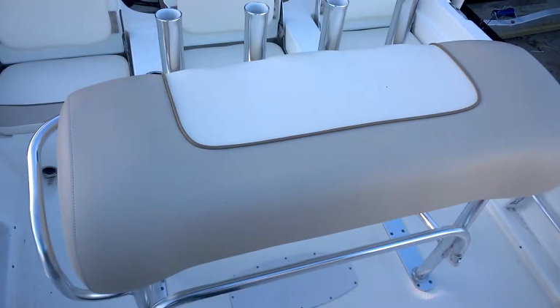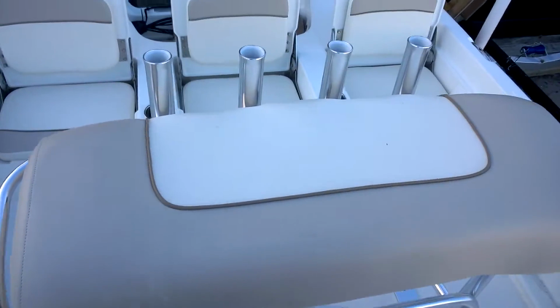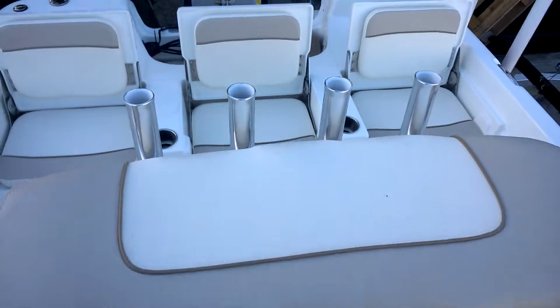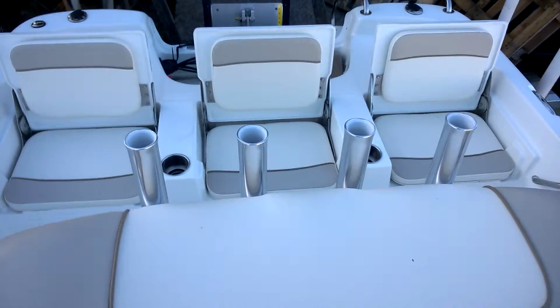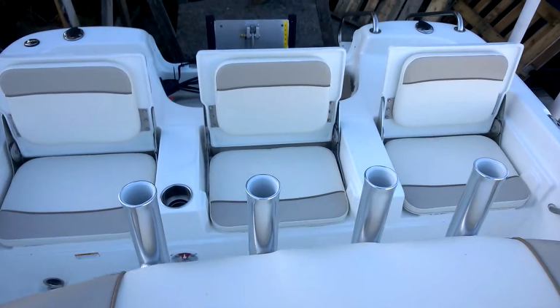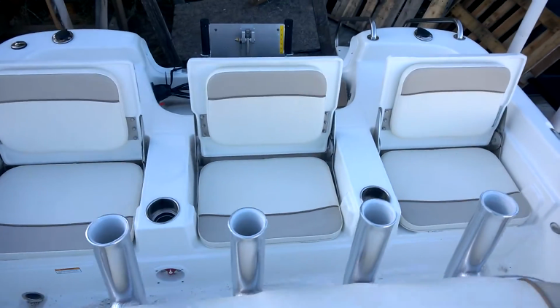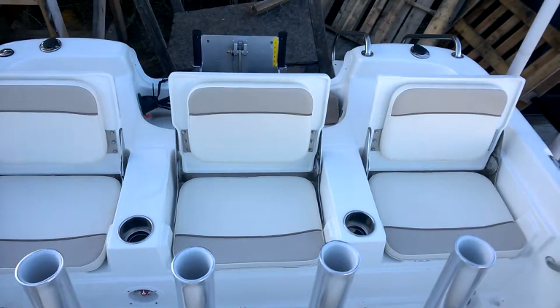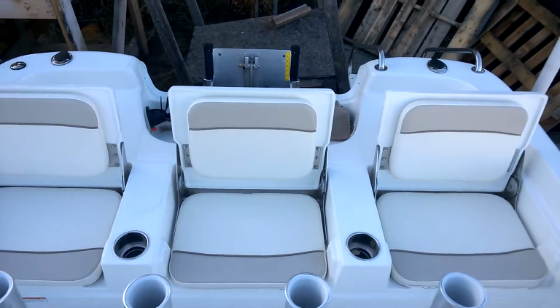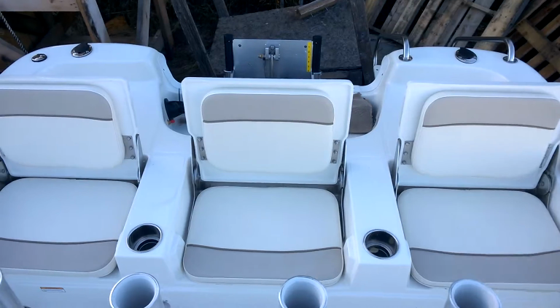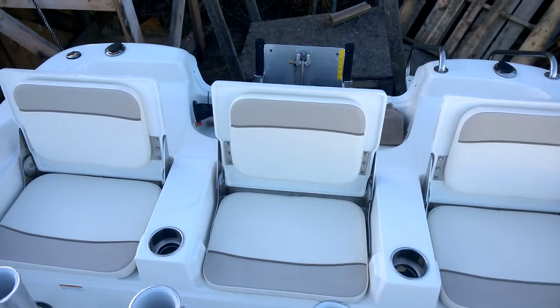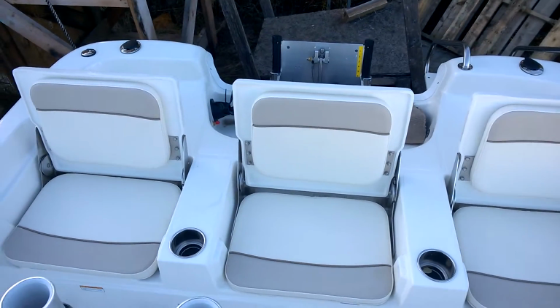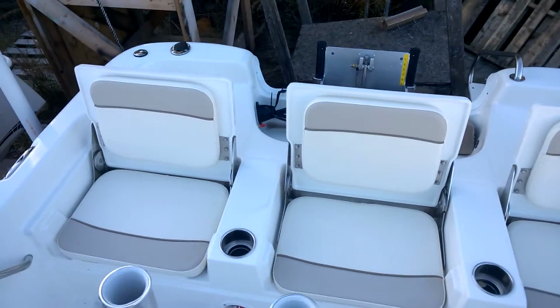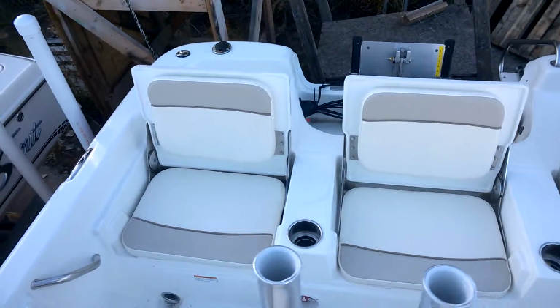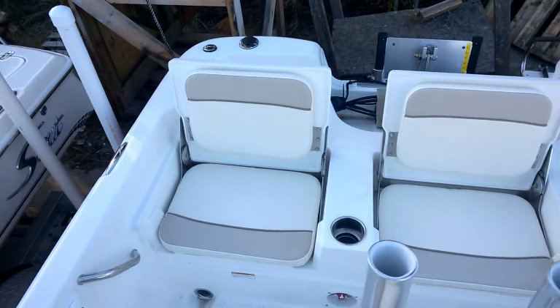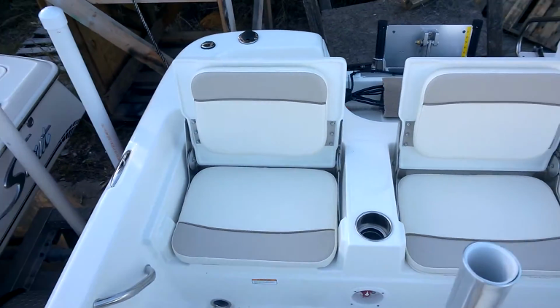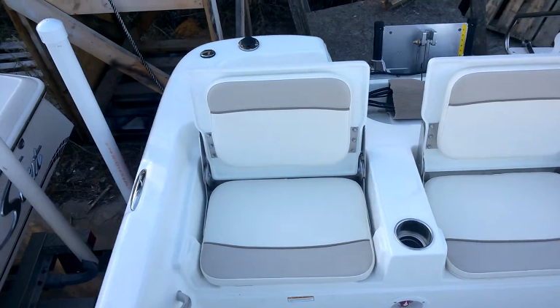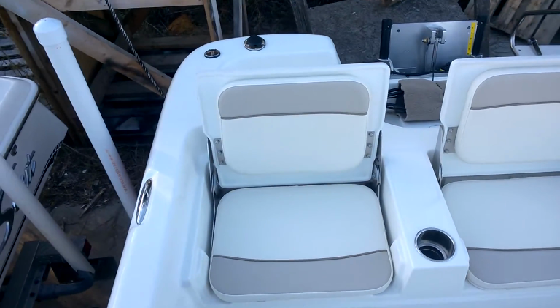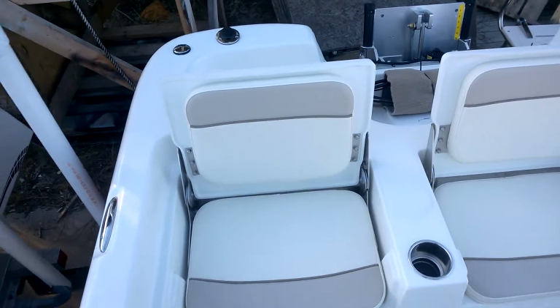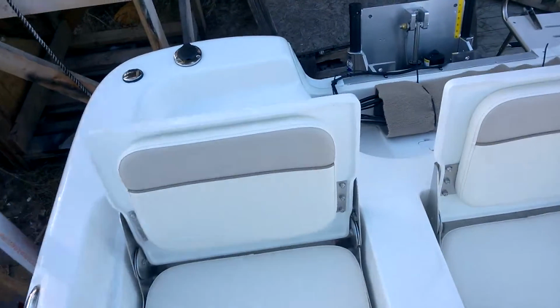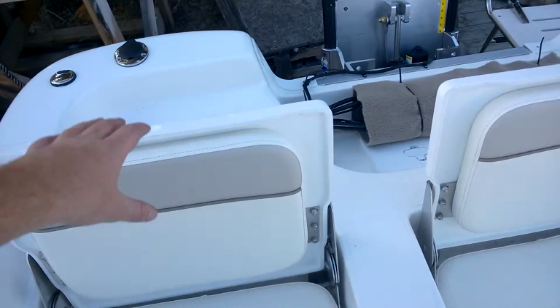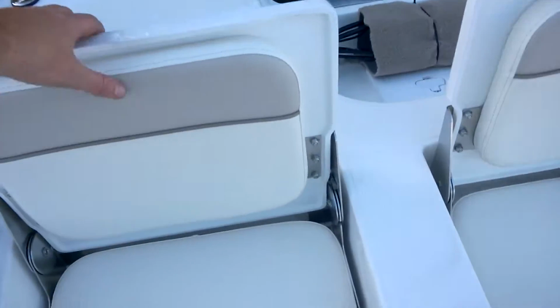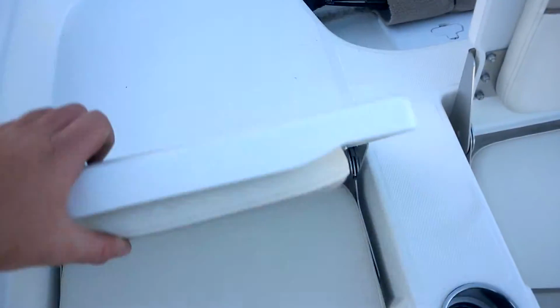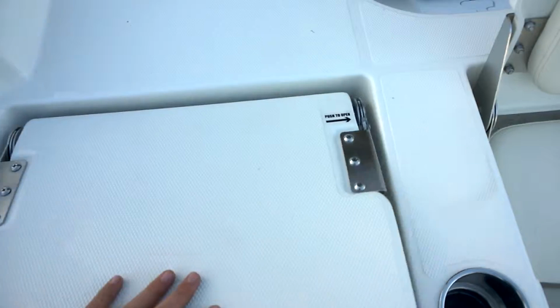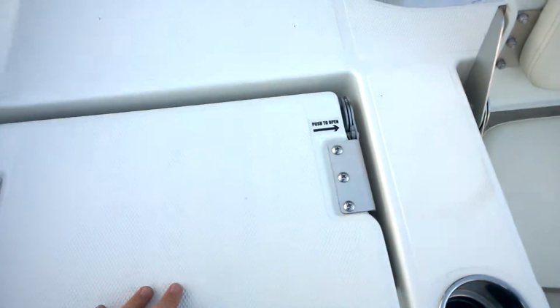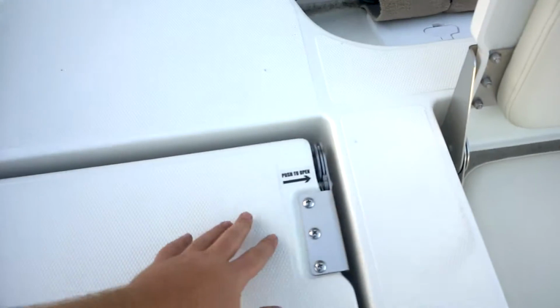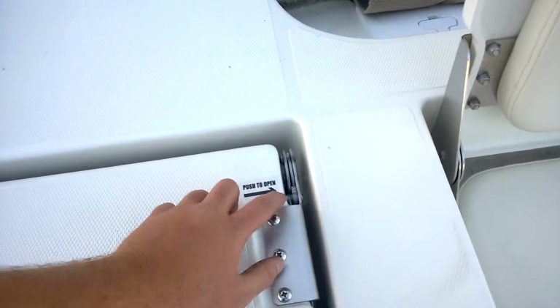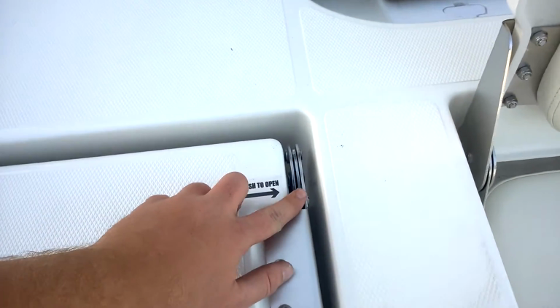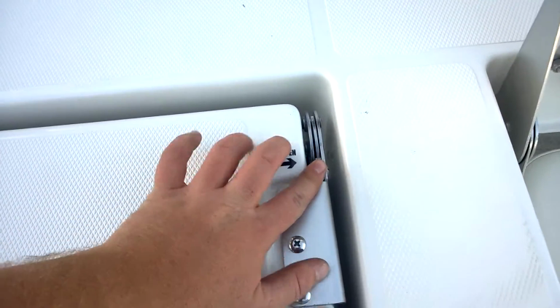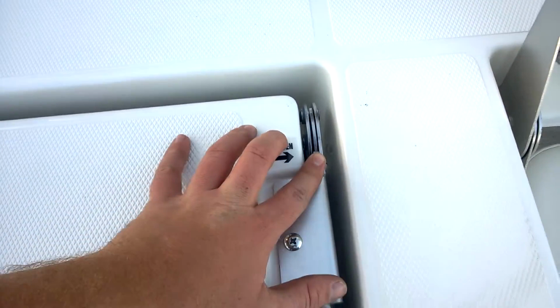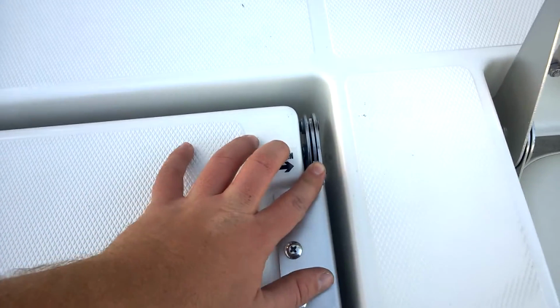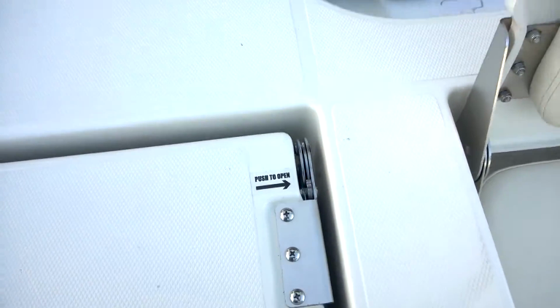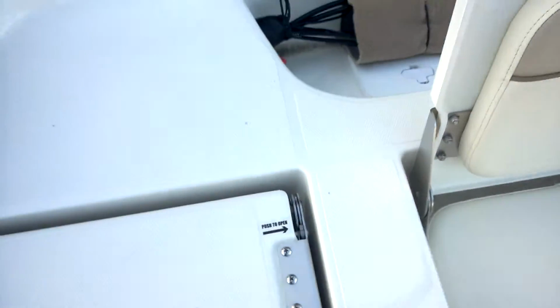Here's the driver's seat. You've got three seats in the back — they all fold down and open up really easy. All you've got to do is push this right there and pick it up.